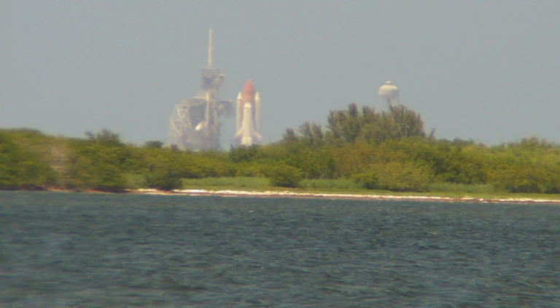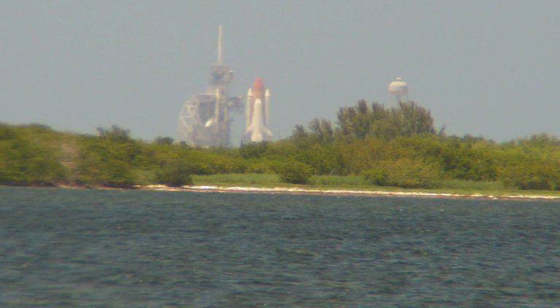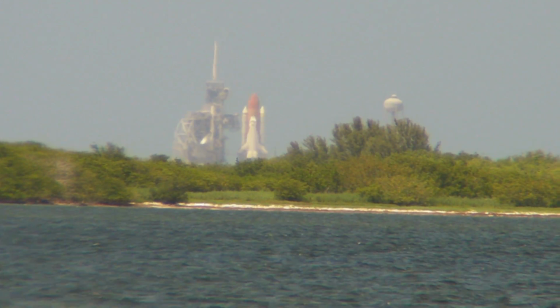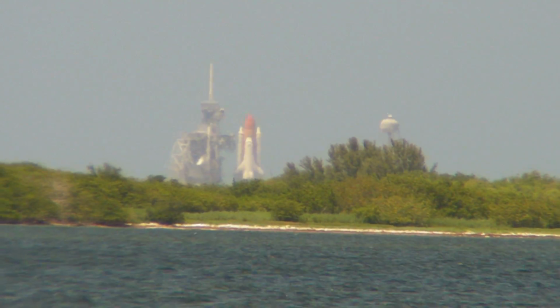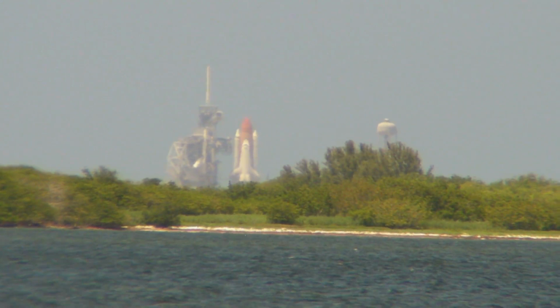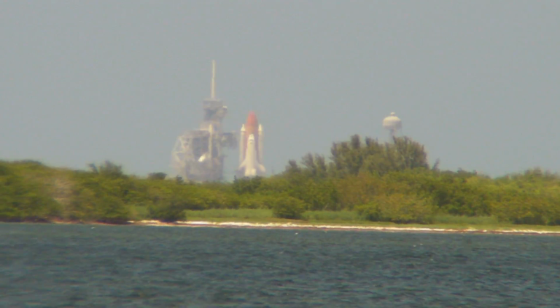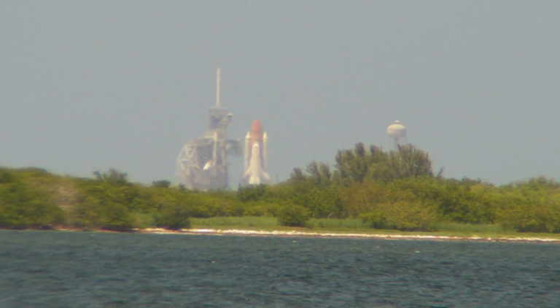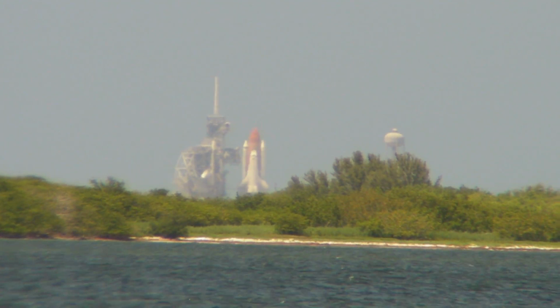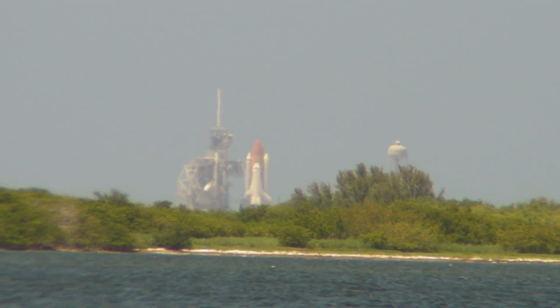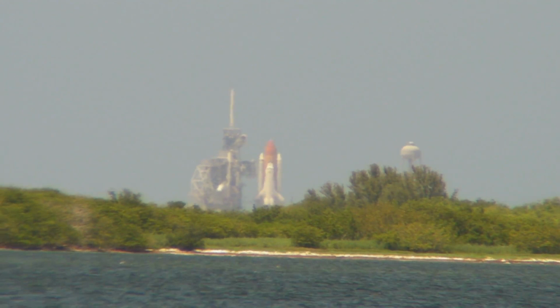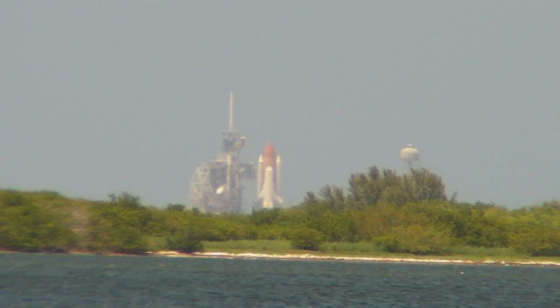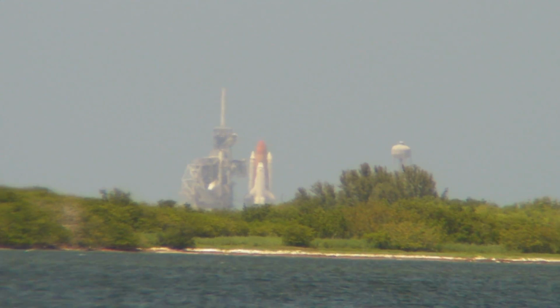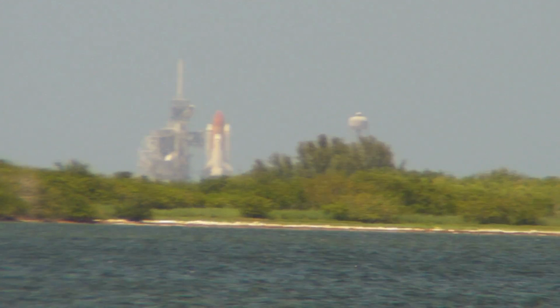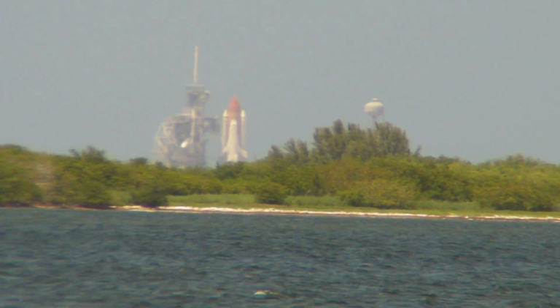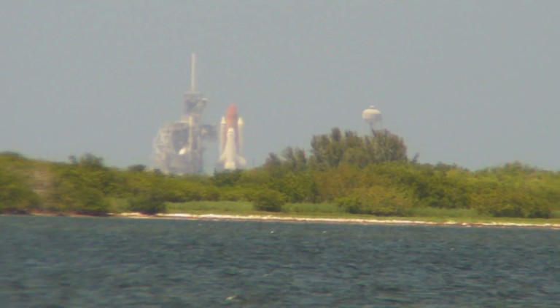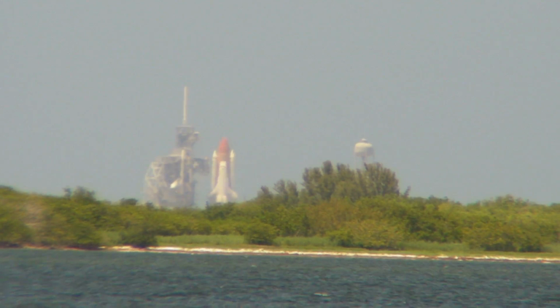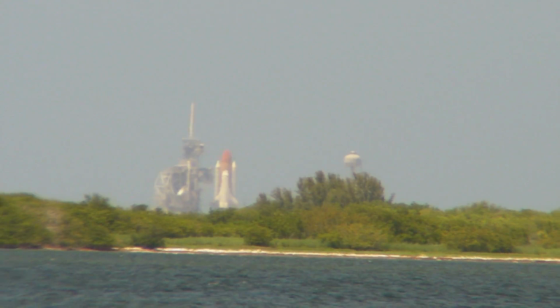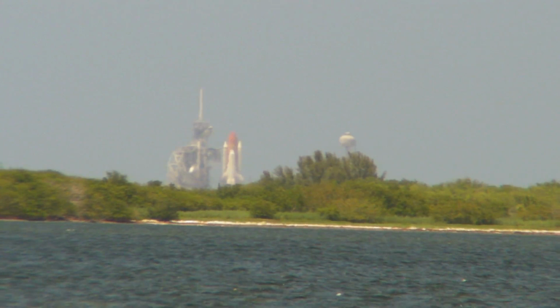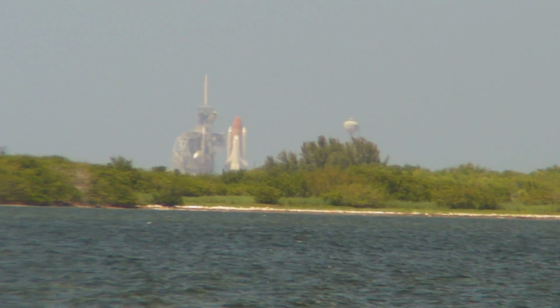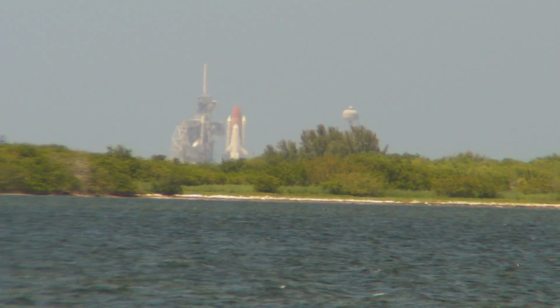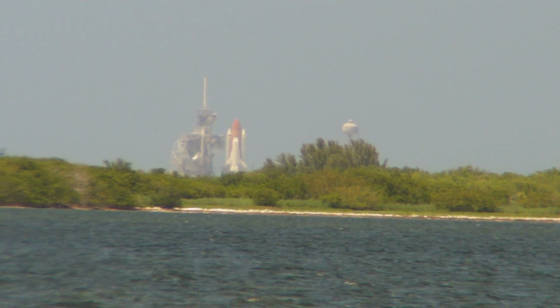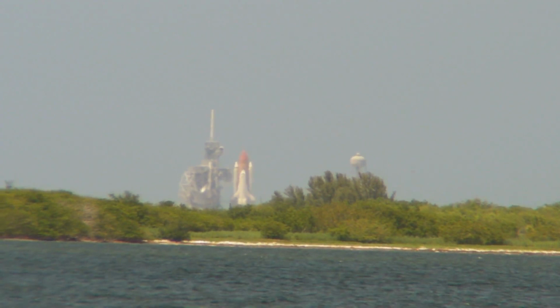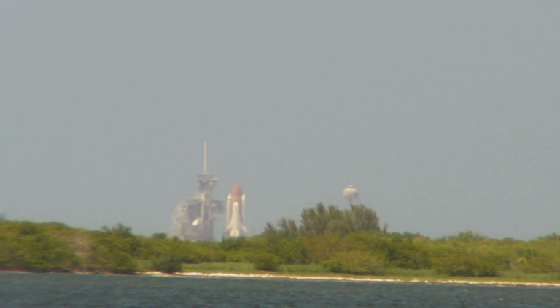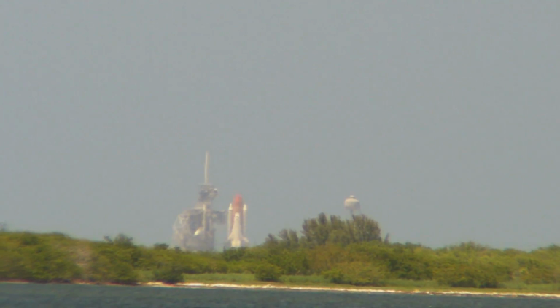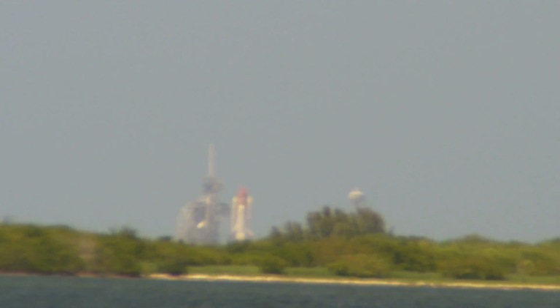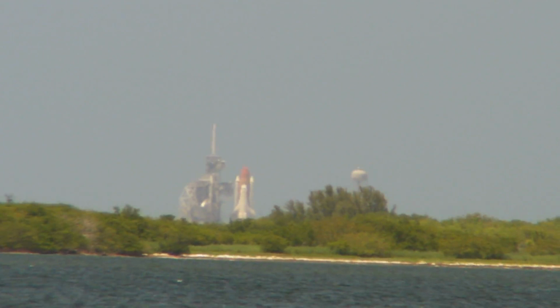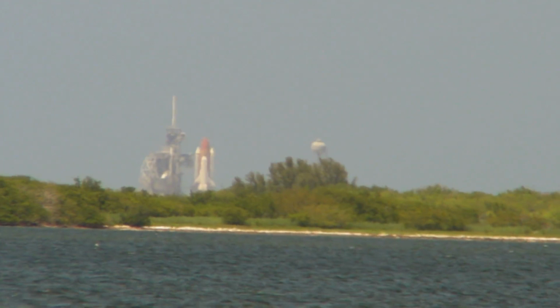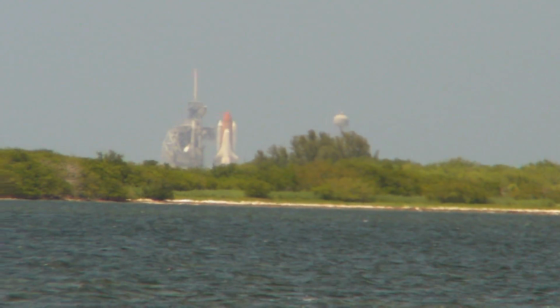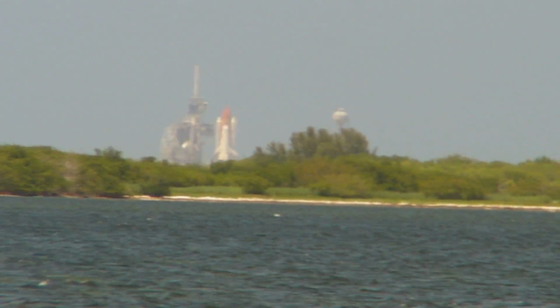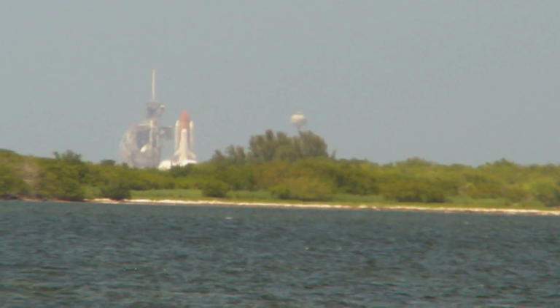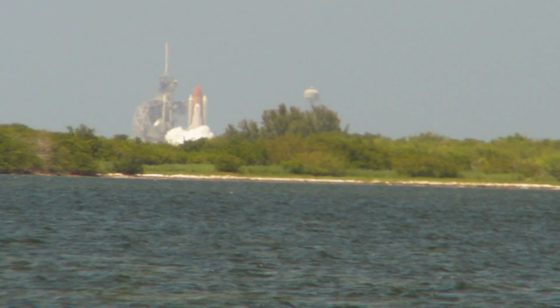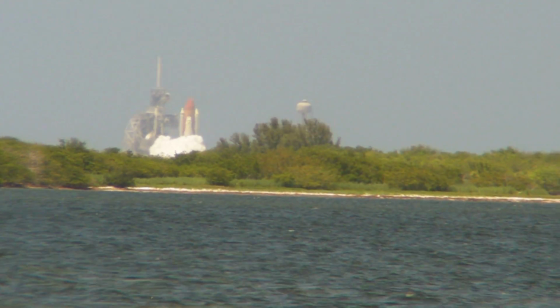T-minus 13, 12, 11, 10, 9, 8 — go for engine start.